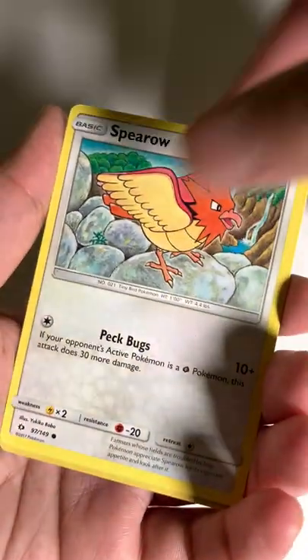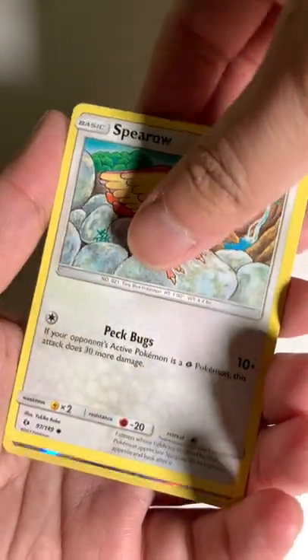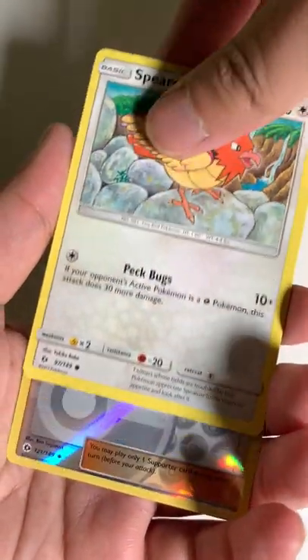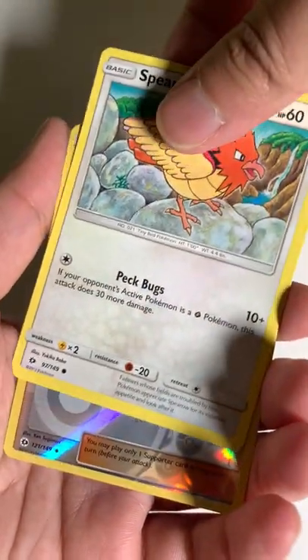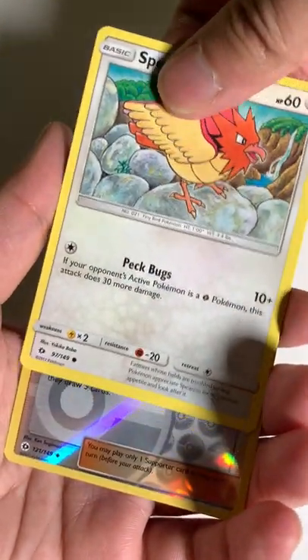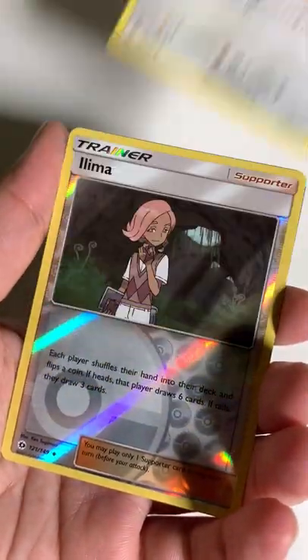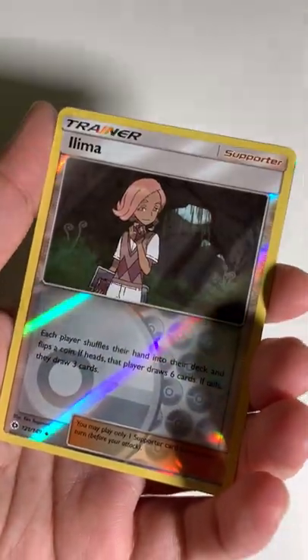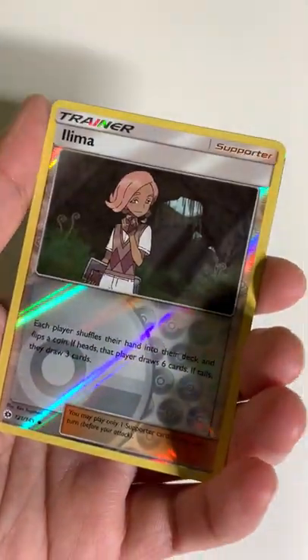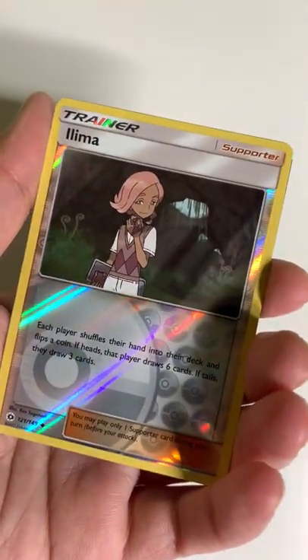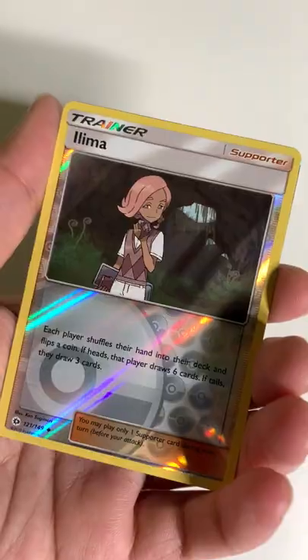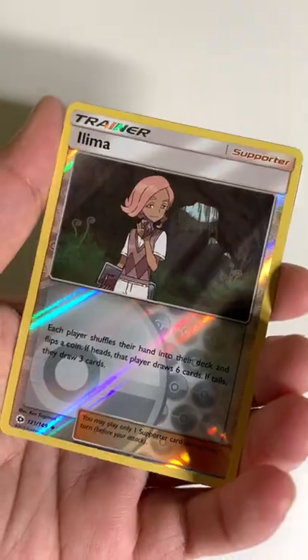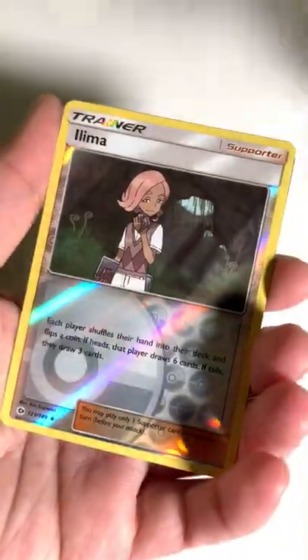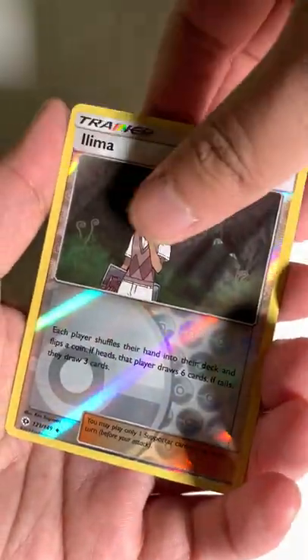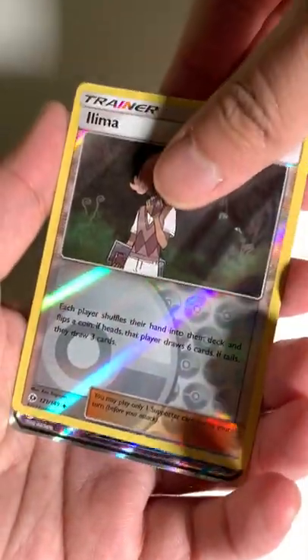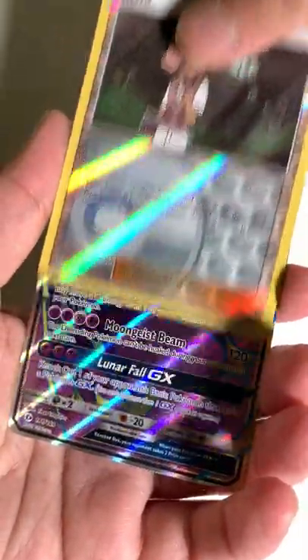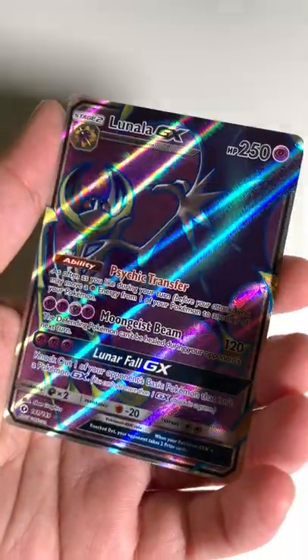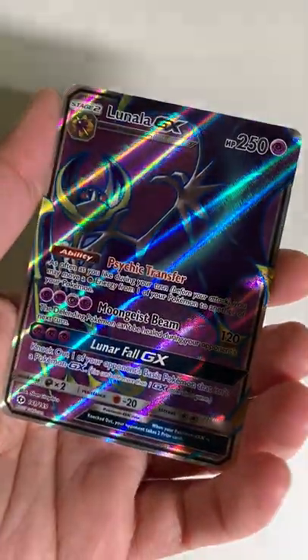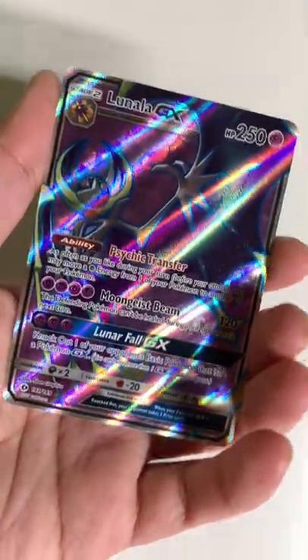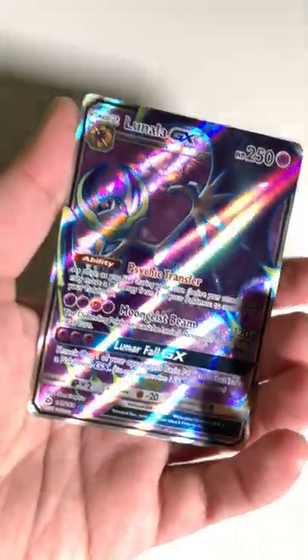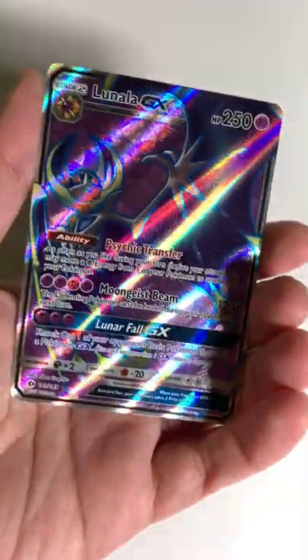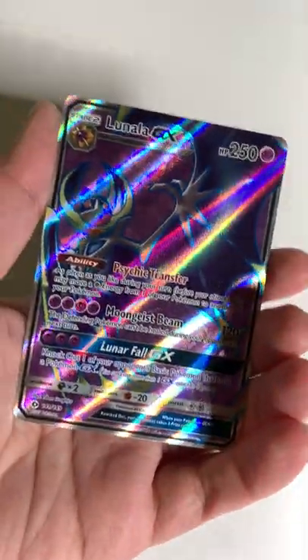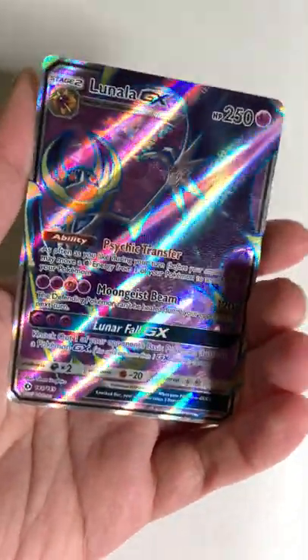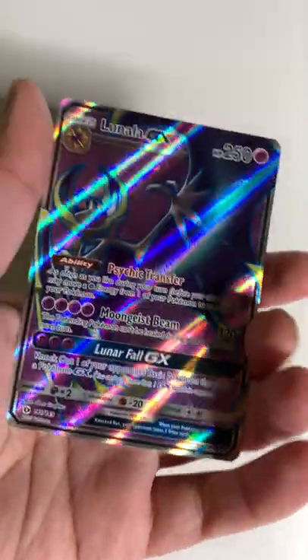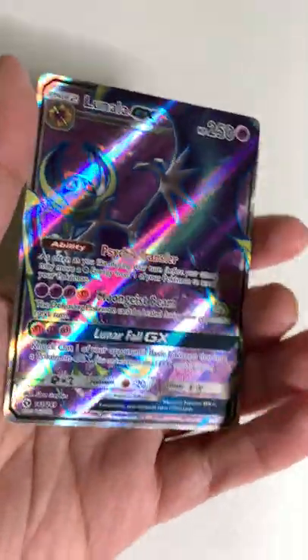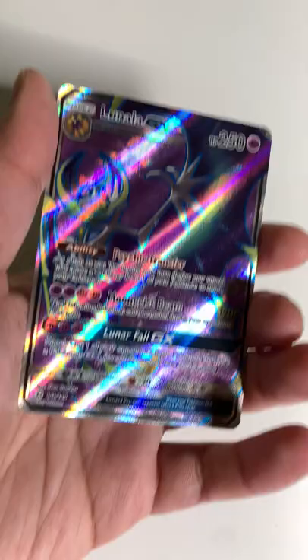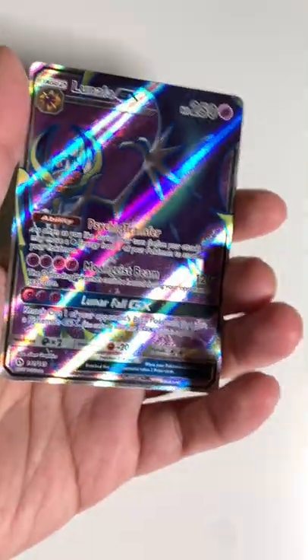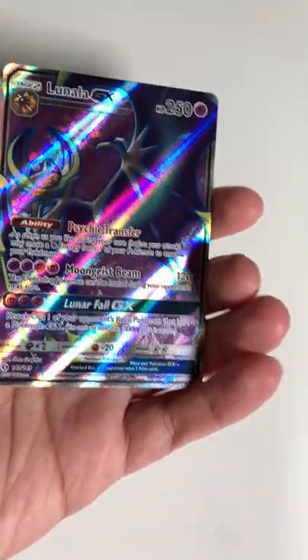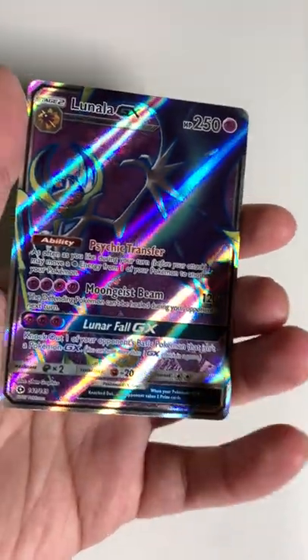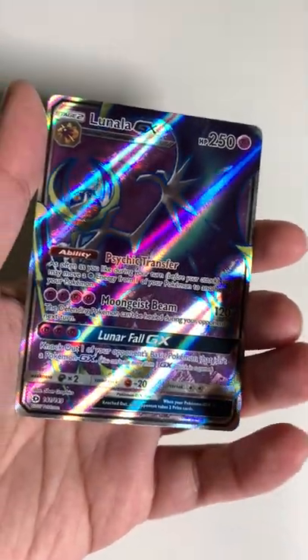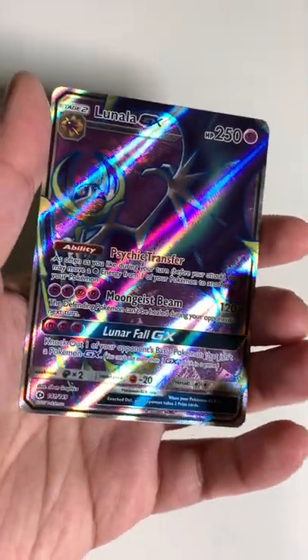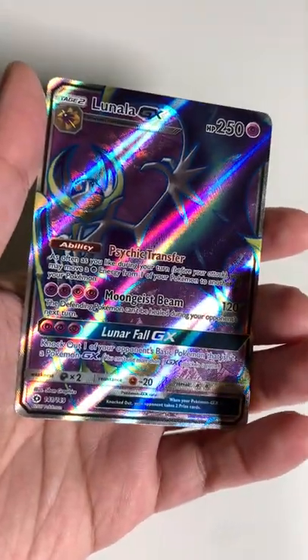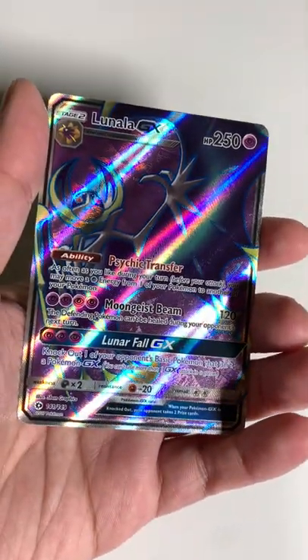Spearow and Alolan Vulpix Reverse, and we got our Lunala GX Full Art. Oh my god. Awesome.